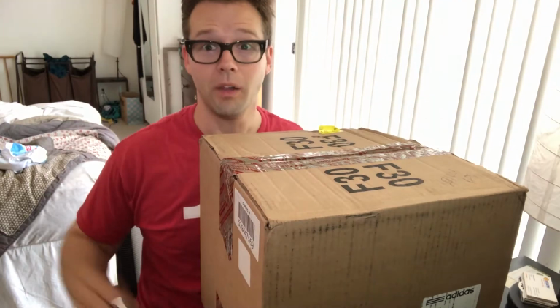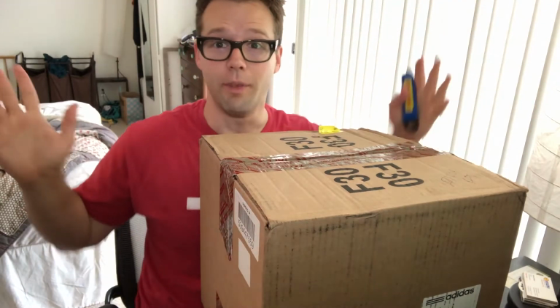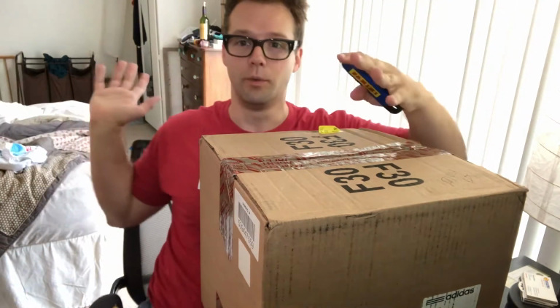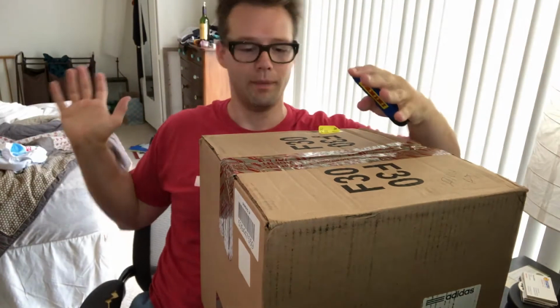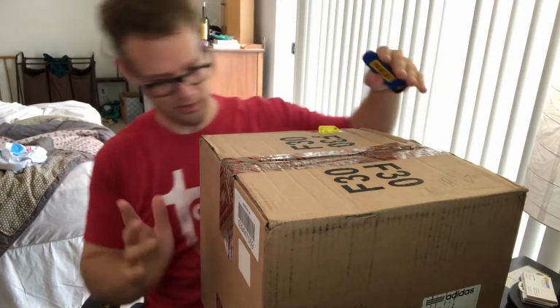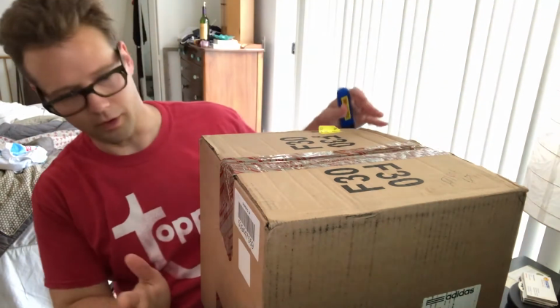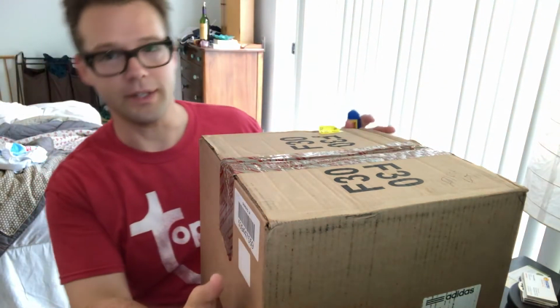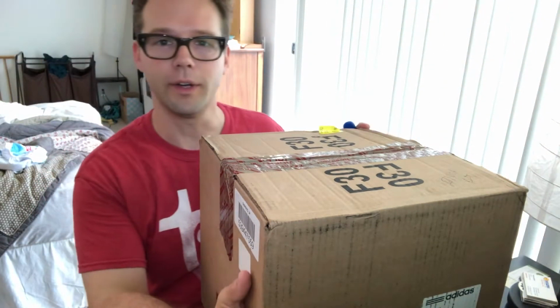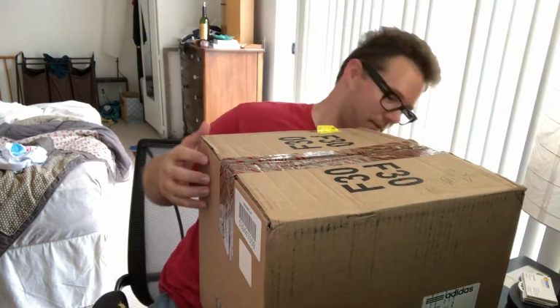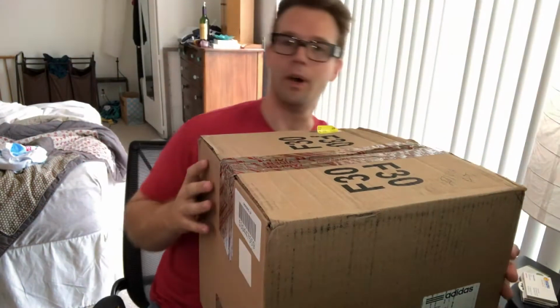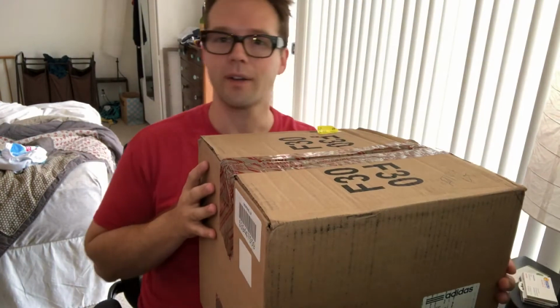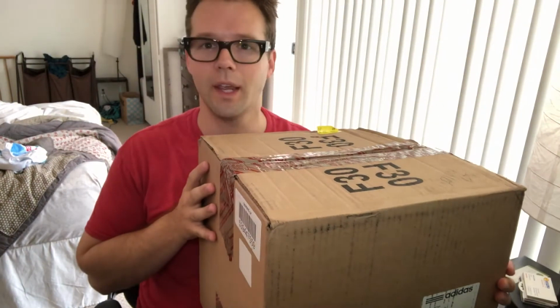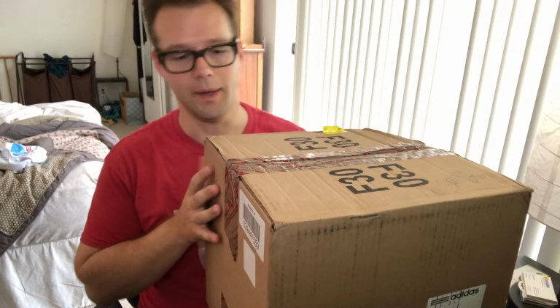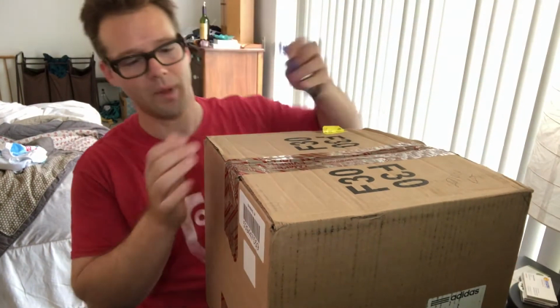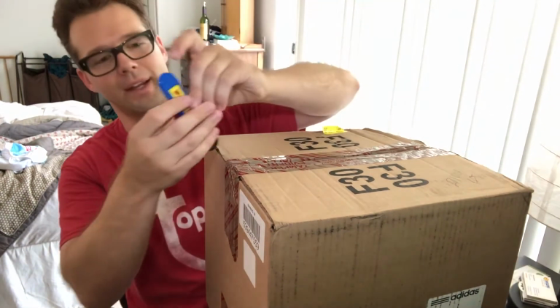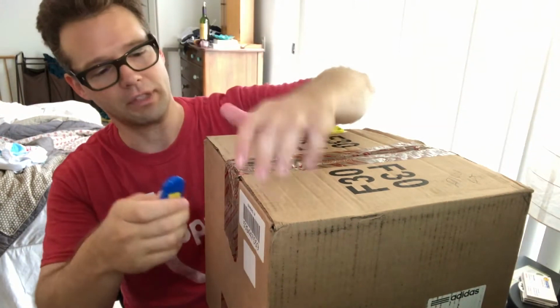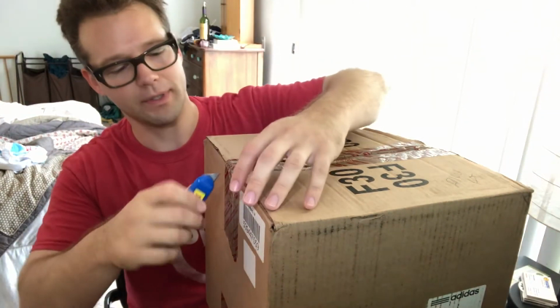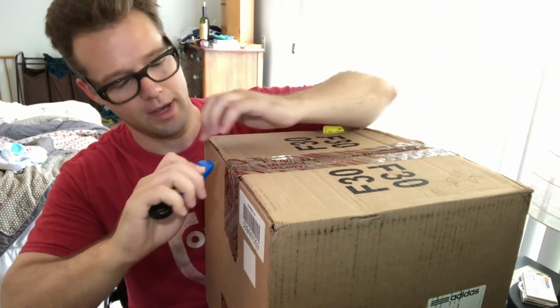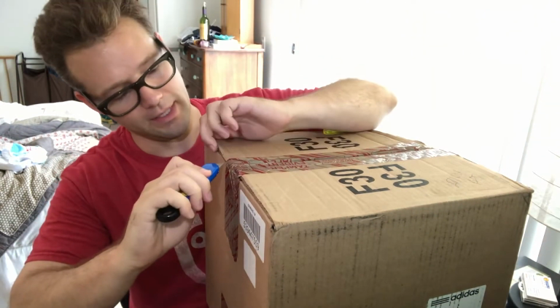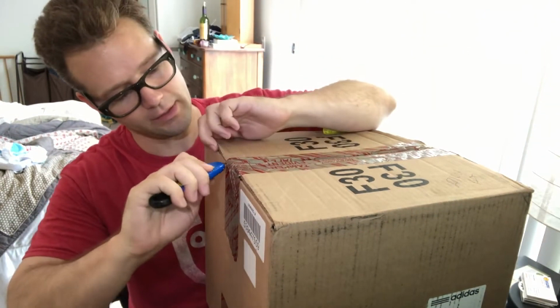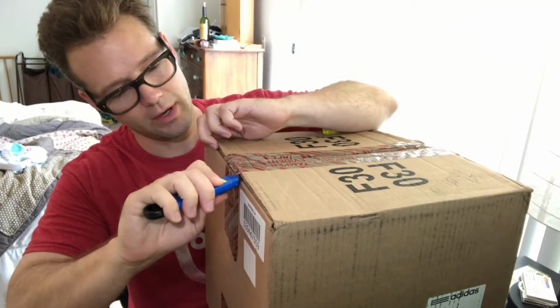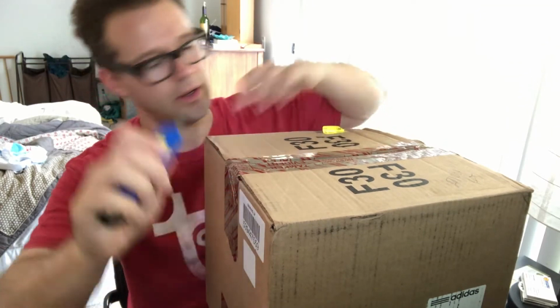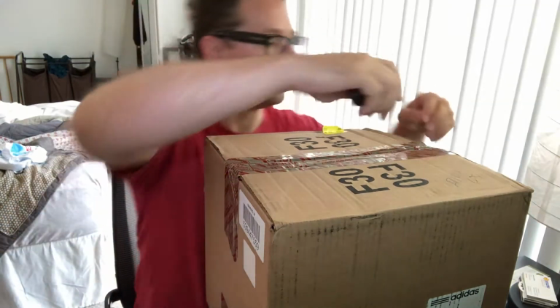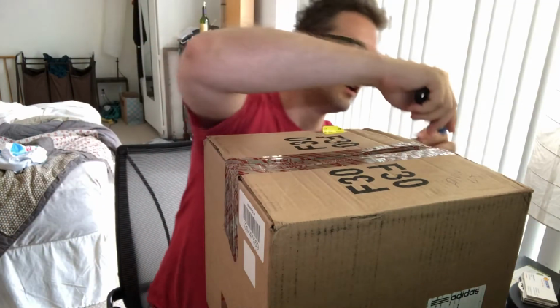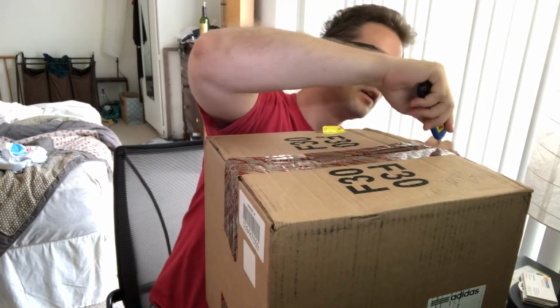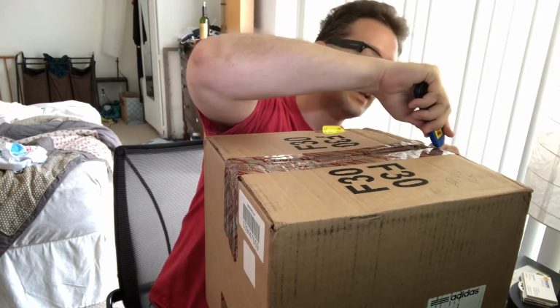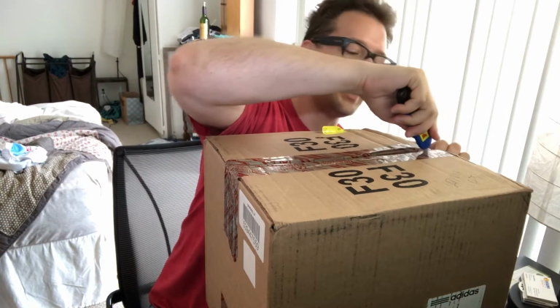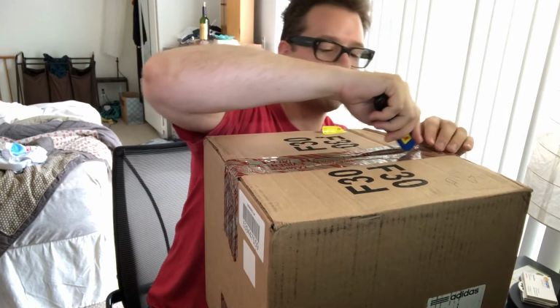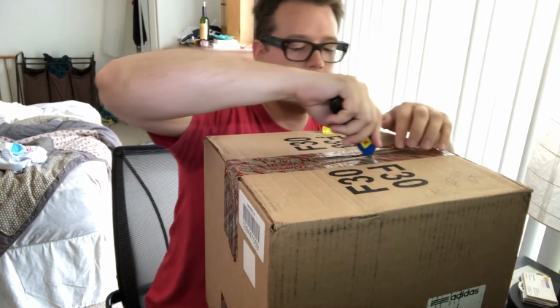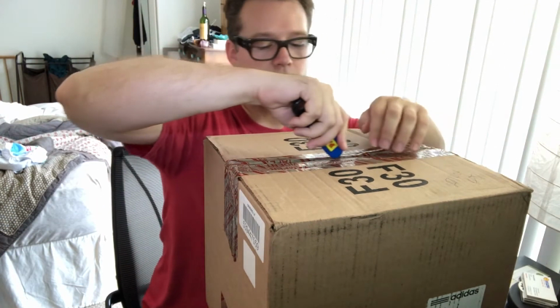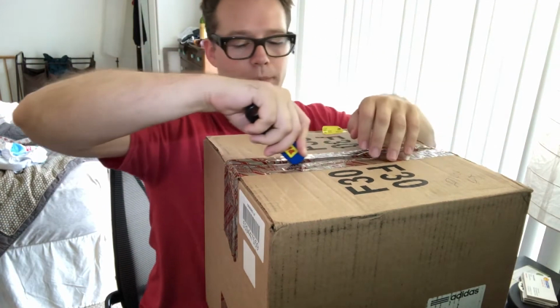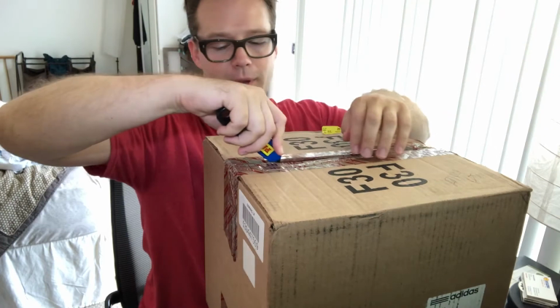Apologies for the messy room behind me — all the craziness going on here. I am unboxing a packet of tops, Adidas, size ten and a half, which I hope fit me.